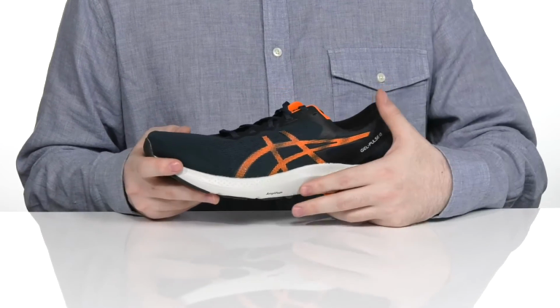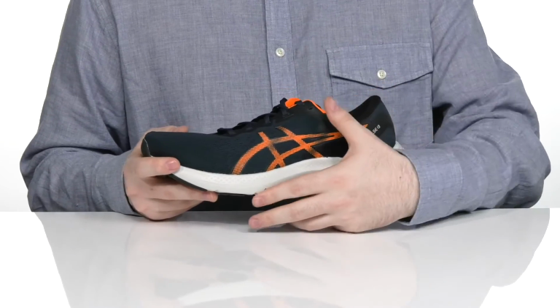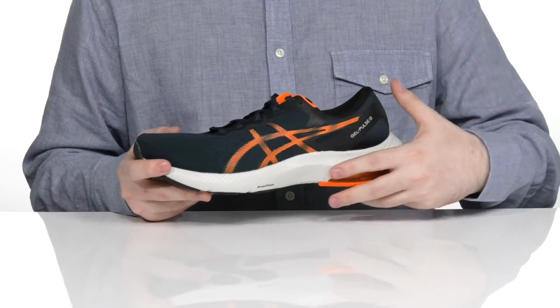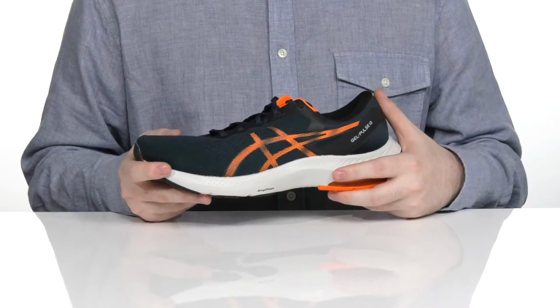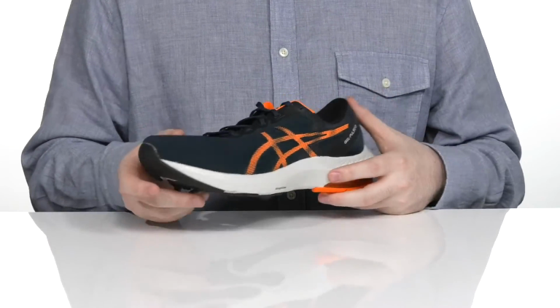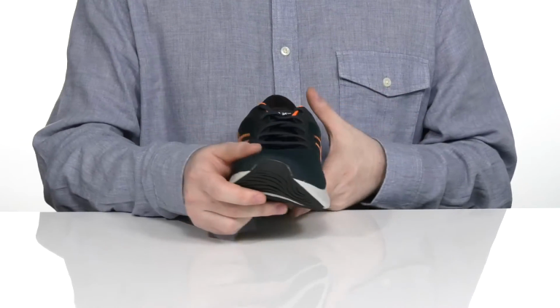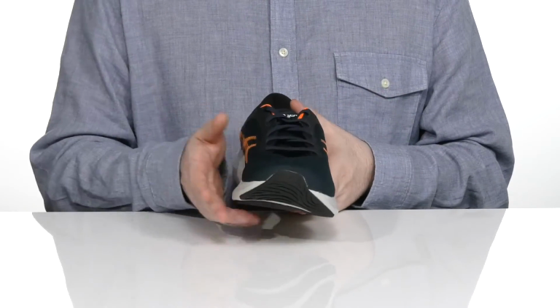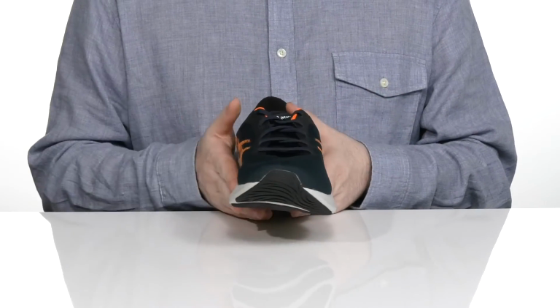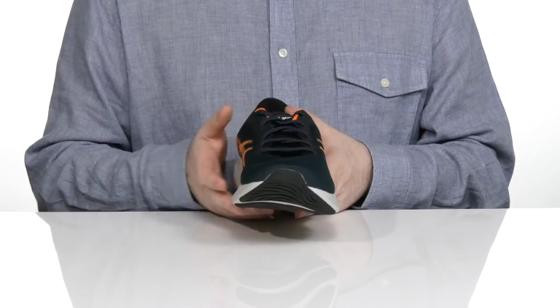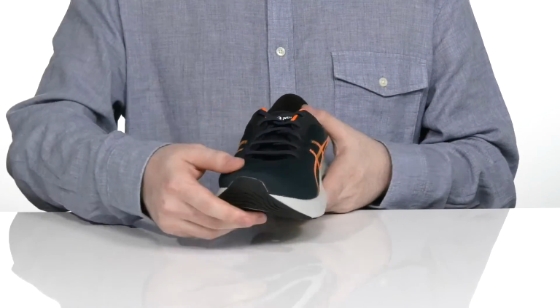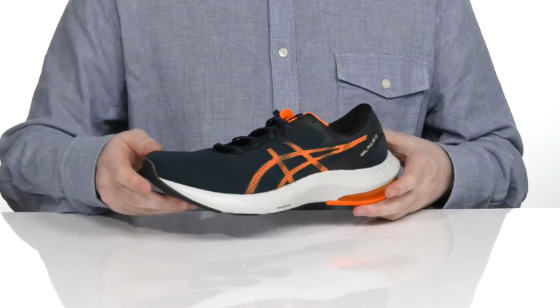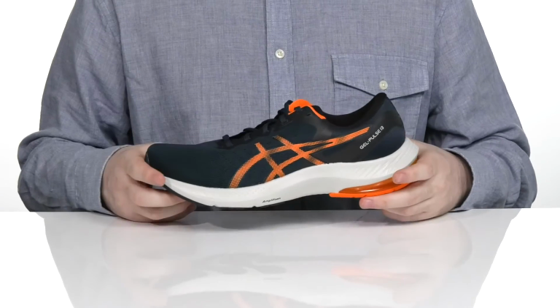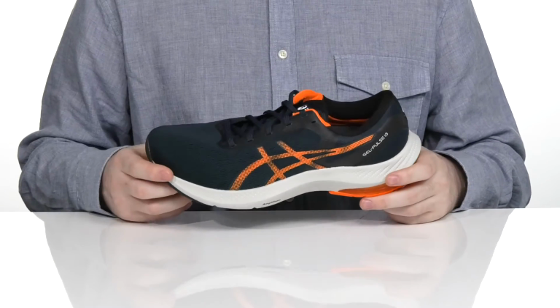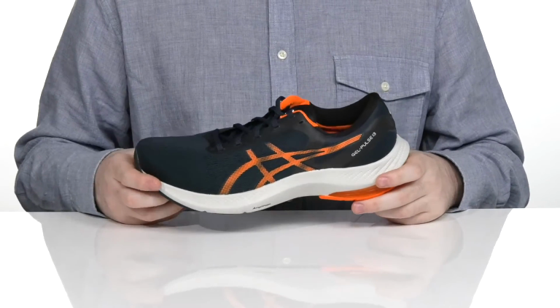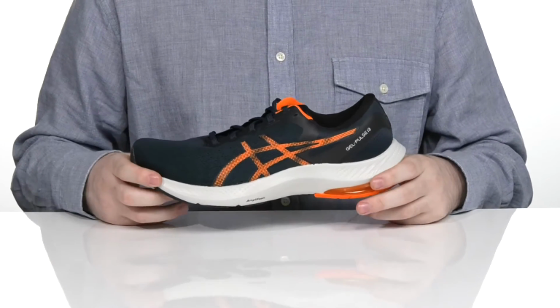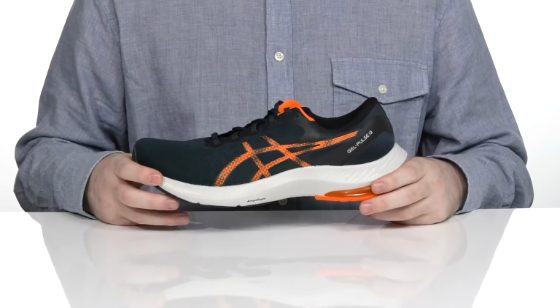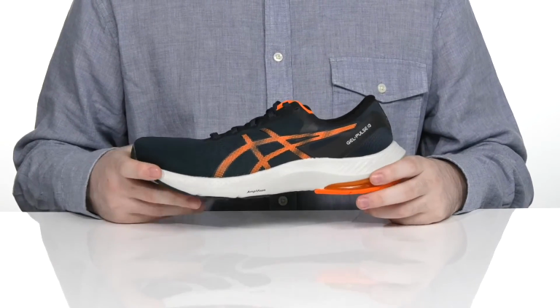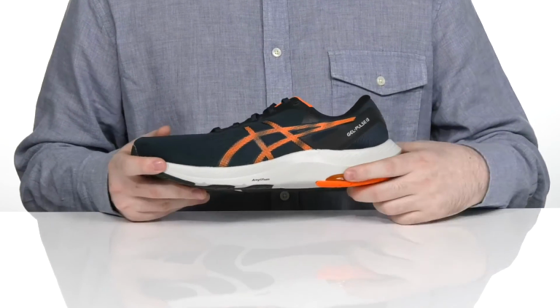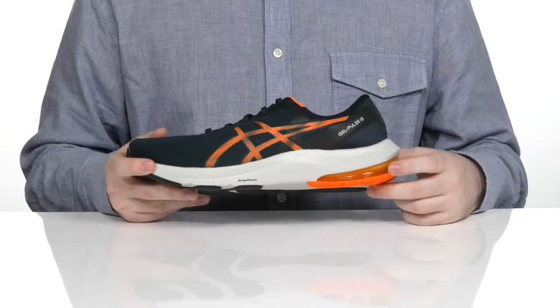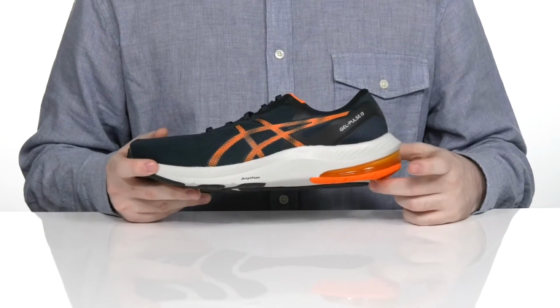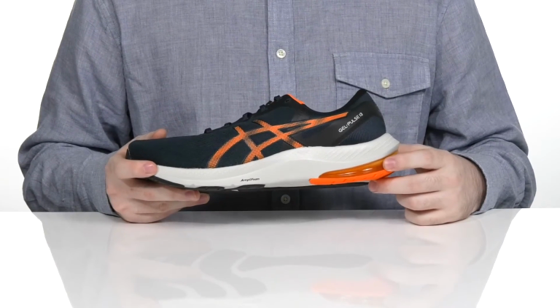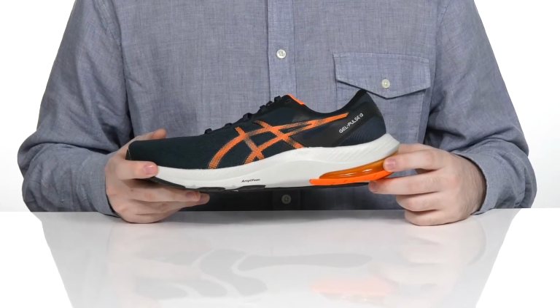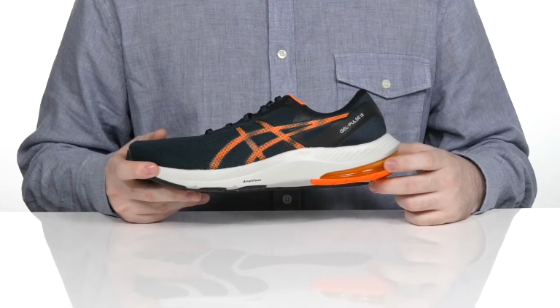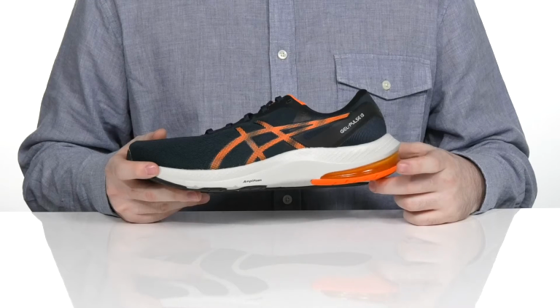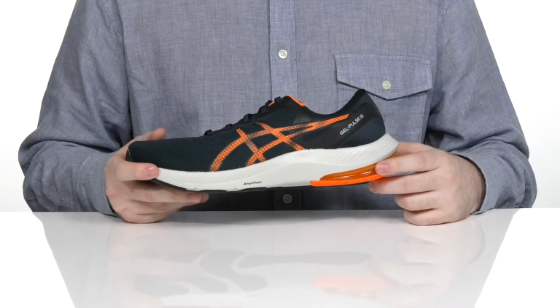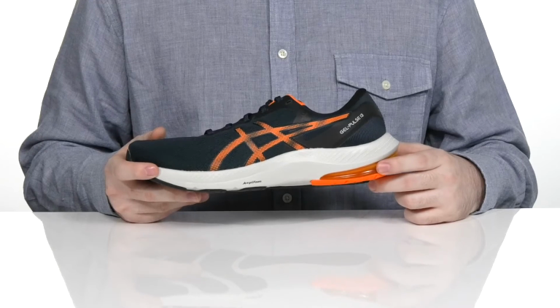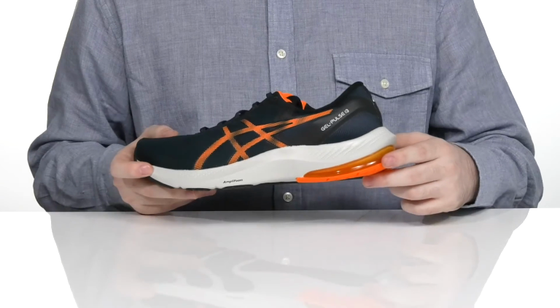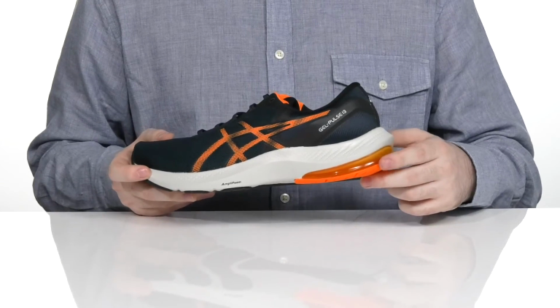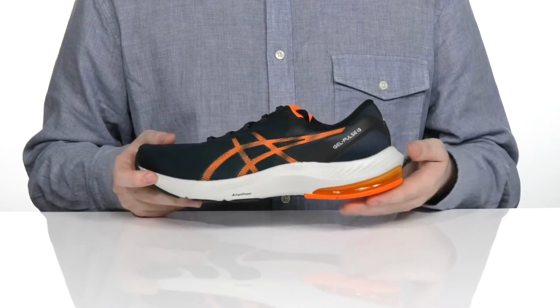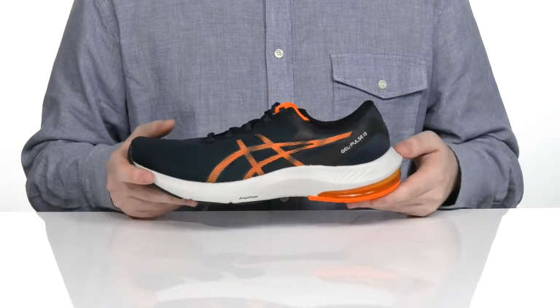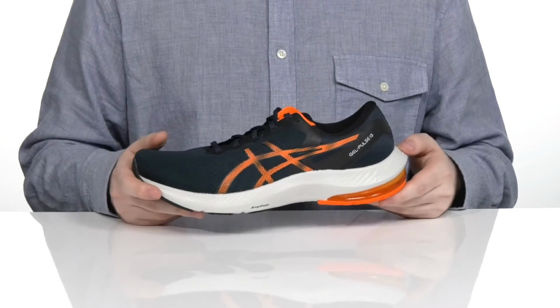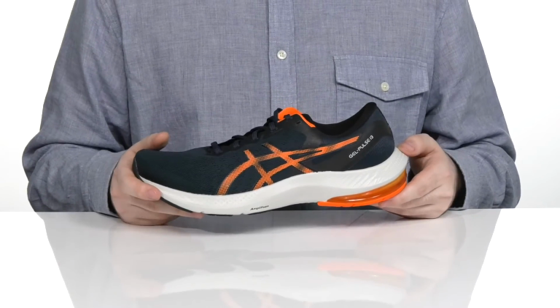It also has the guidance line technology that gives you extra progression for increased and enhanced gait style, with the rear foot Gel-Tec shock absorption pod in the back to keep you feeling great.